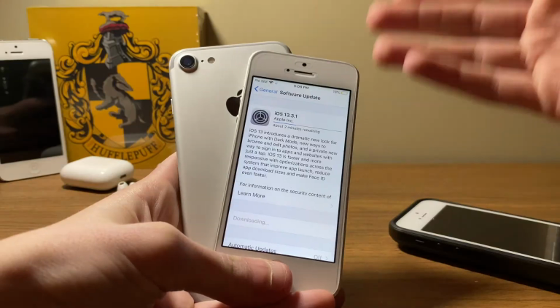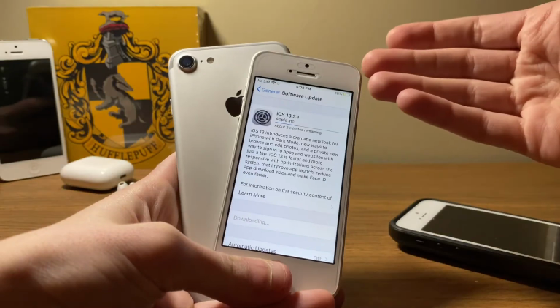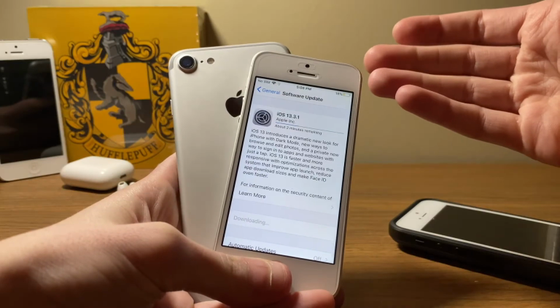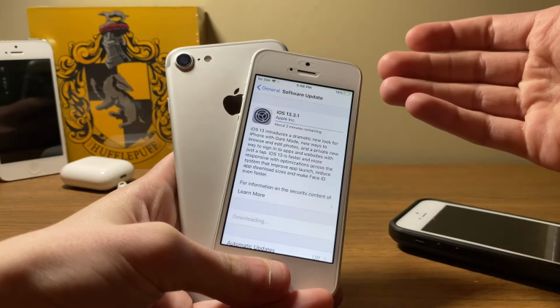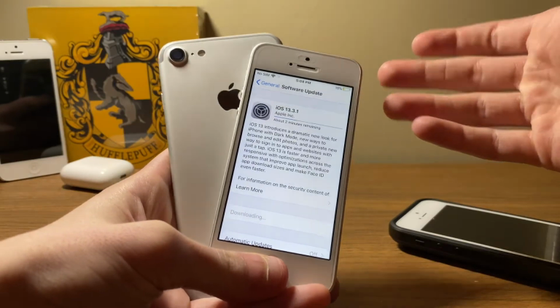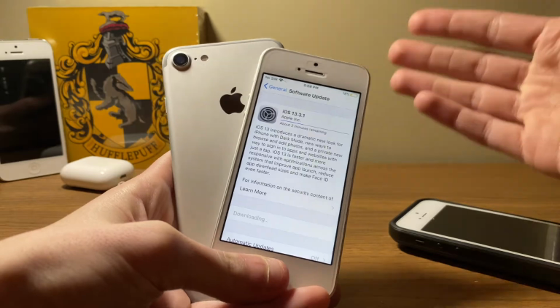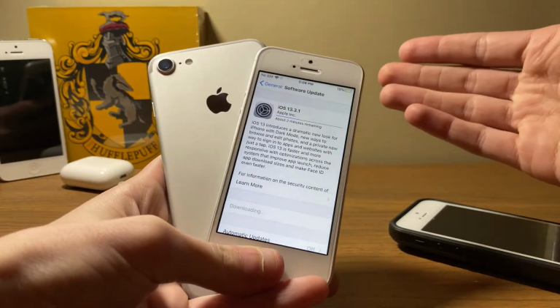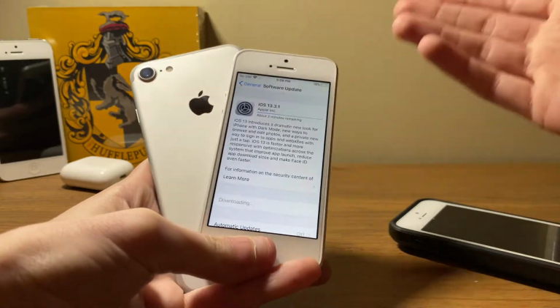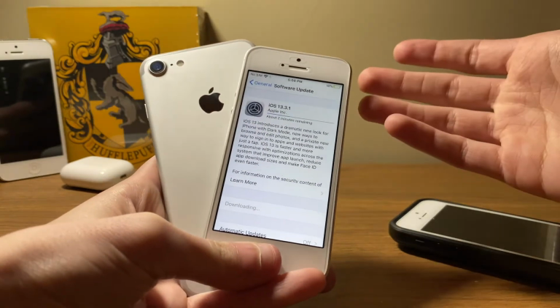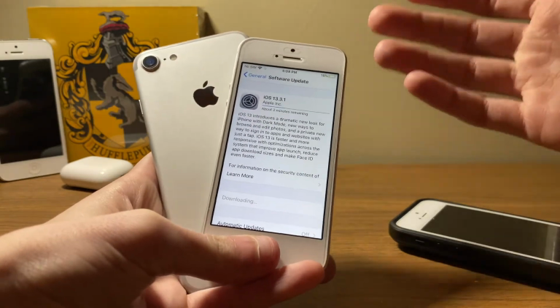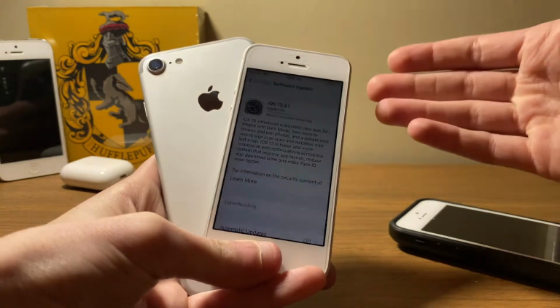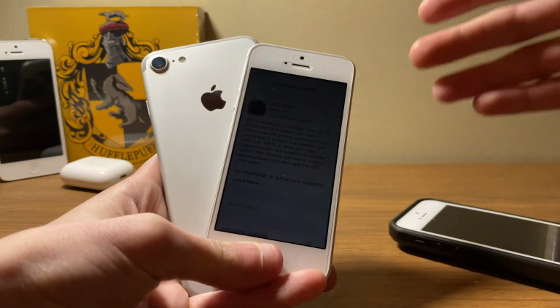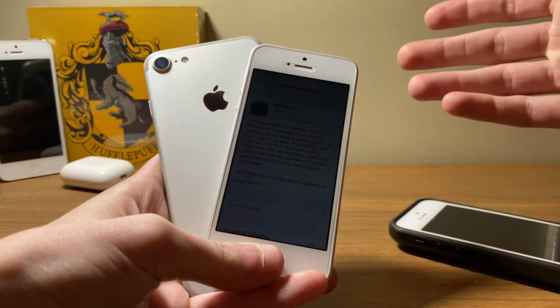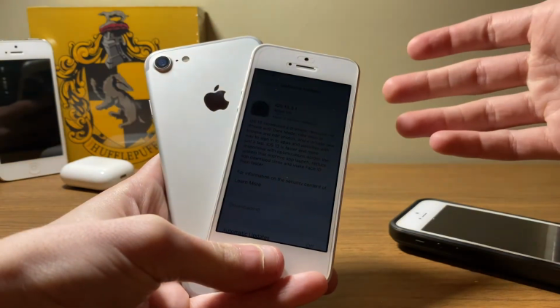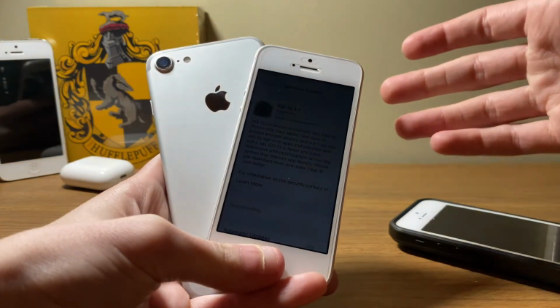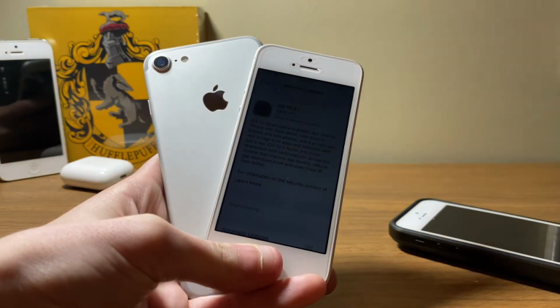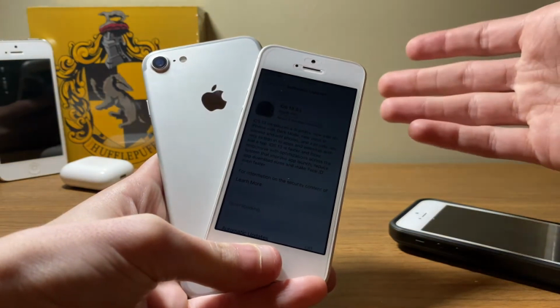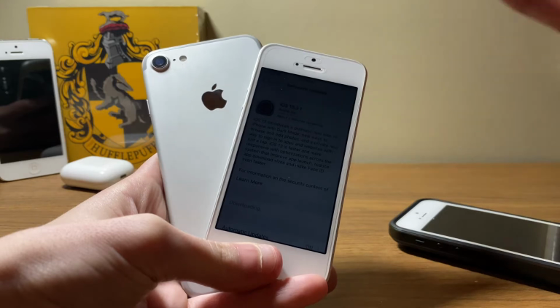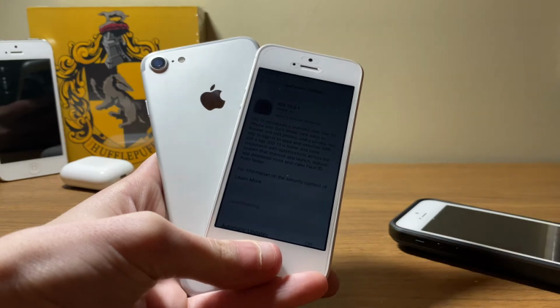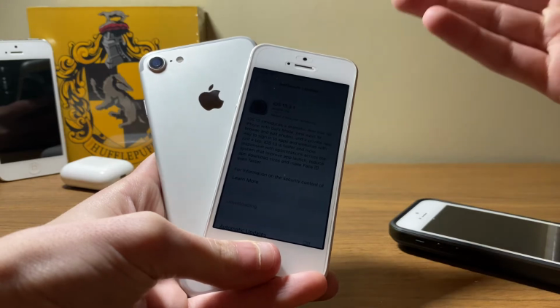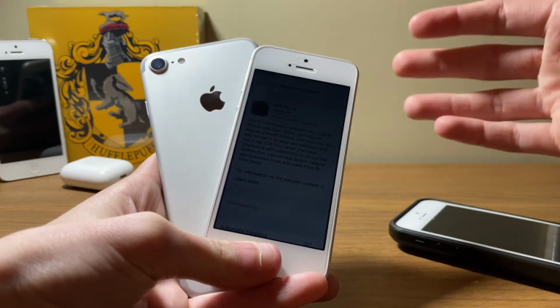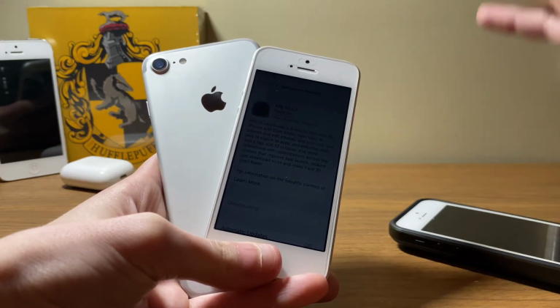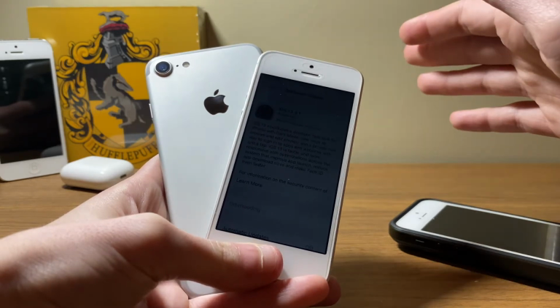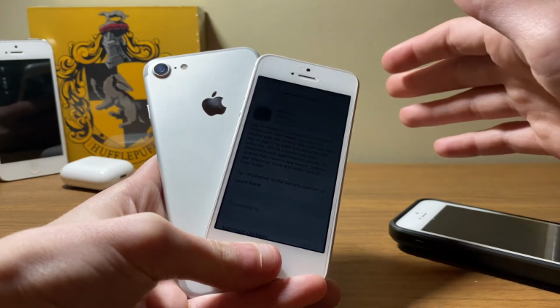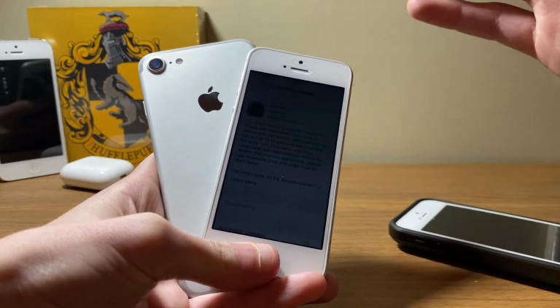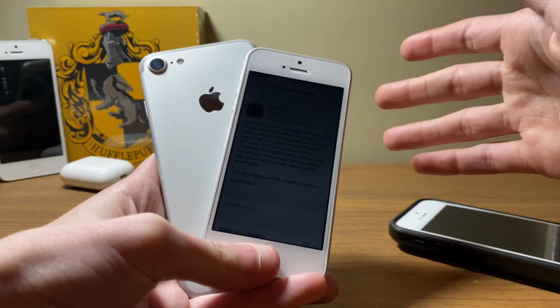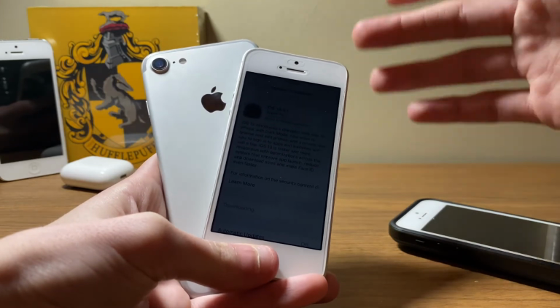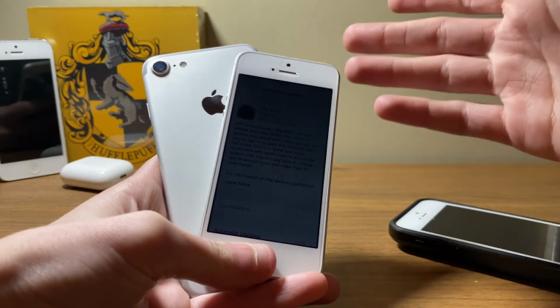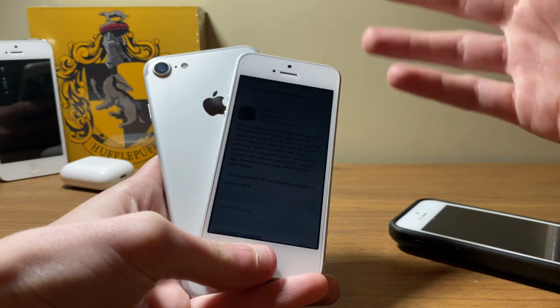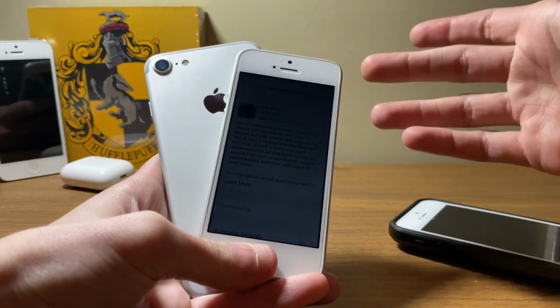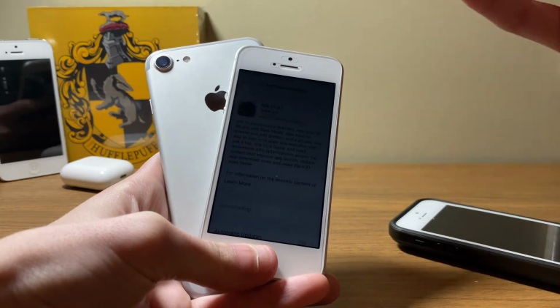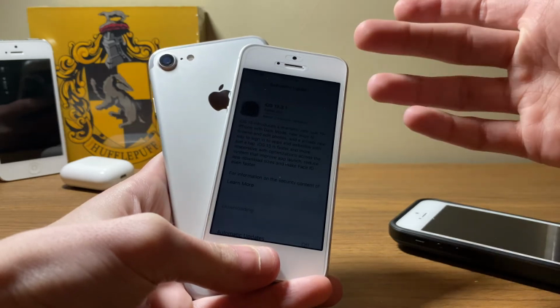iOS 13.3.1 consists mostly of system stabilization, reliability, and many bug fixes. The betas of the software have actually been great, but with a few issues here and there such as battery drain — however, that is expected from a beta release.